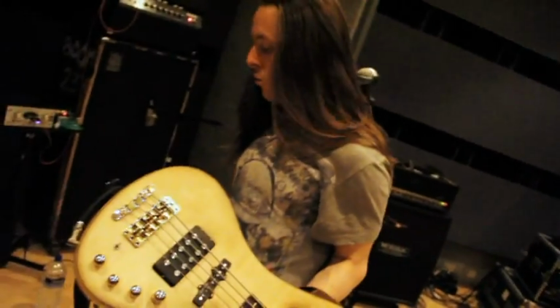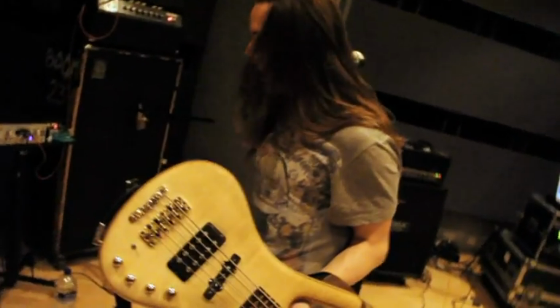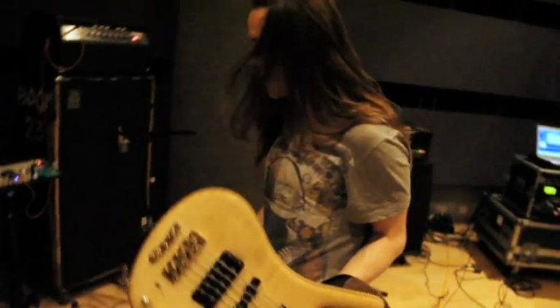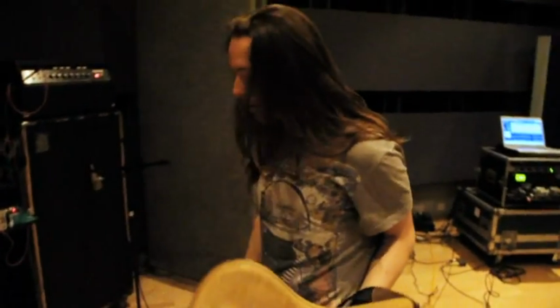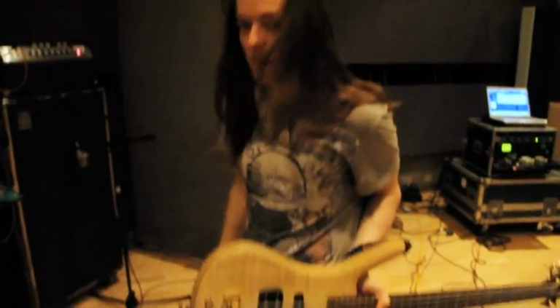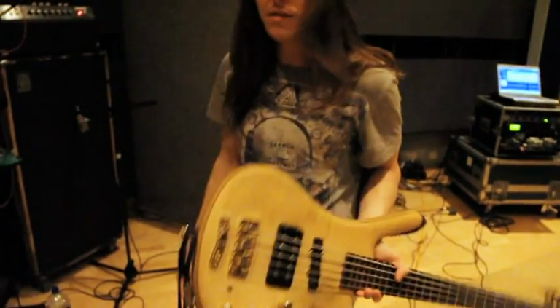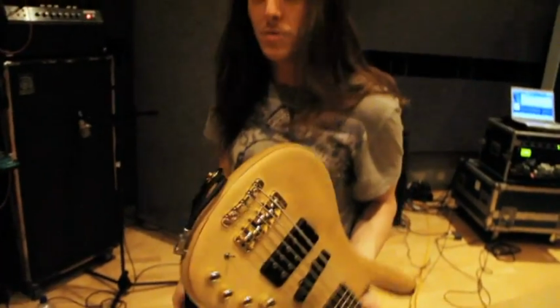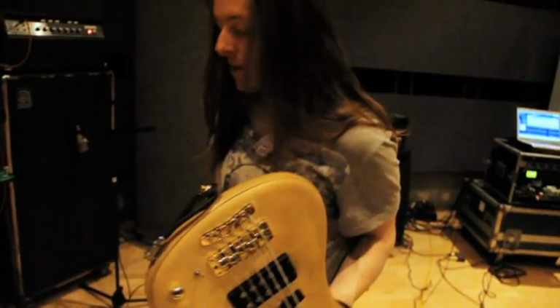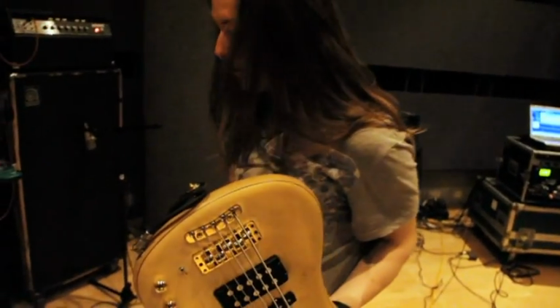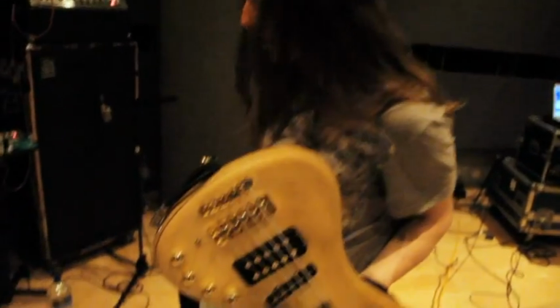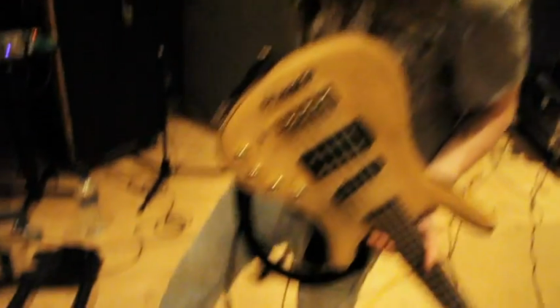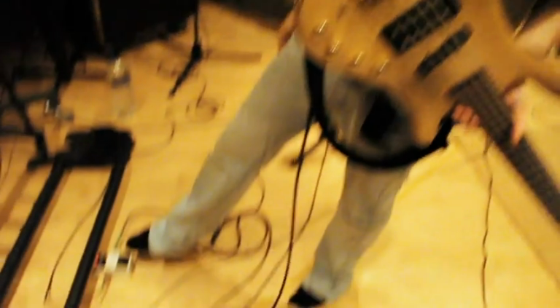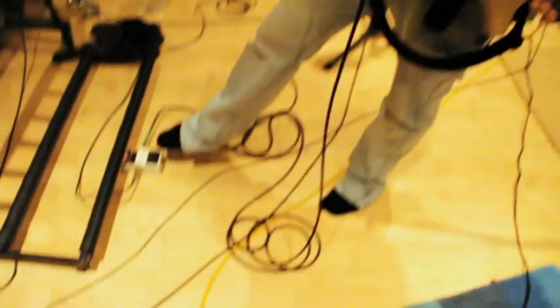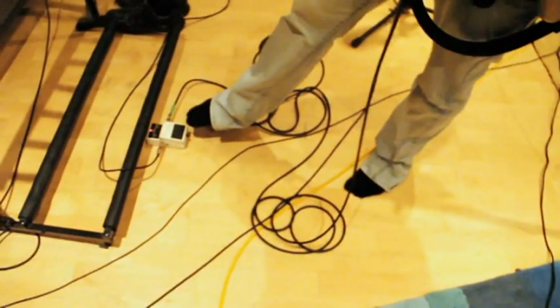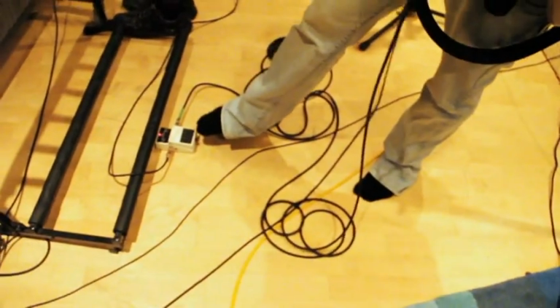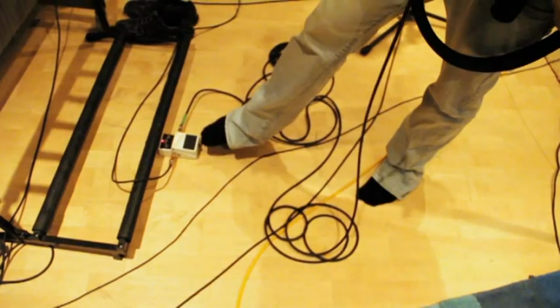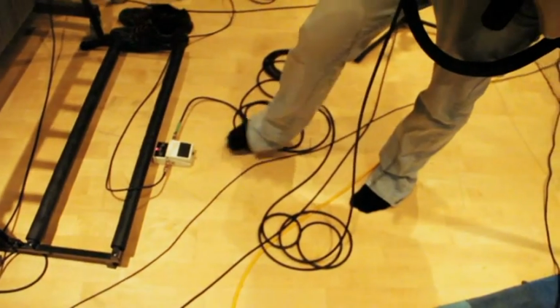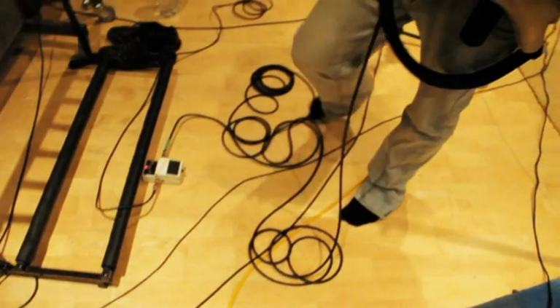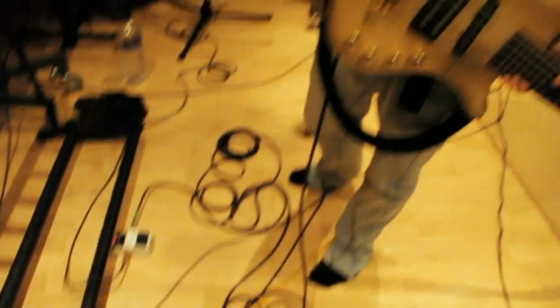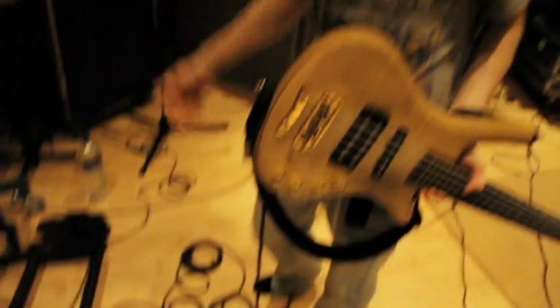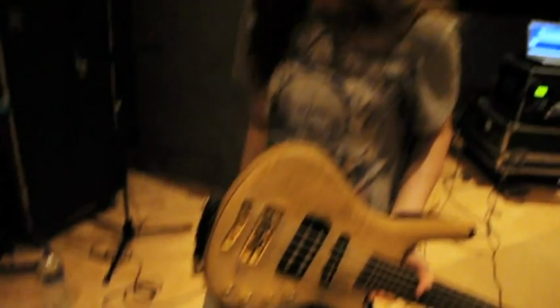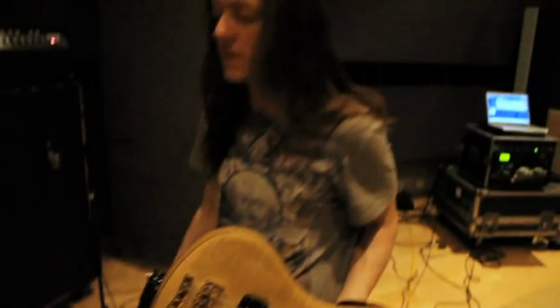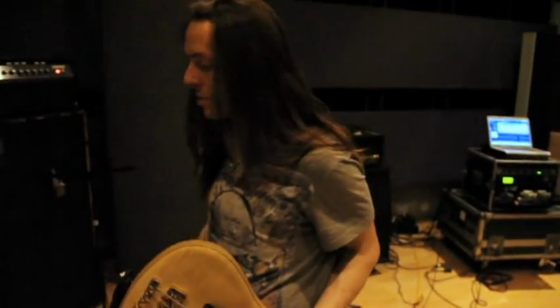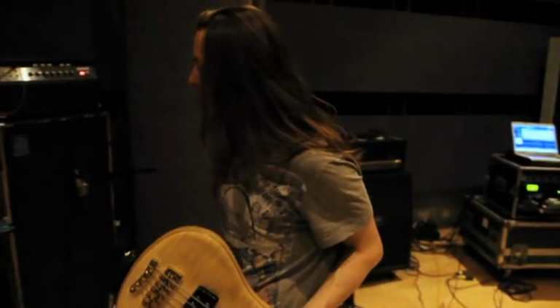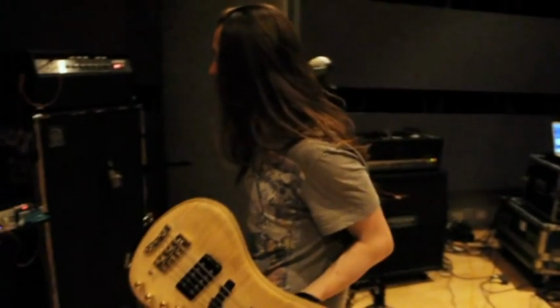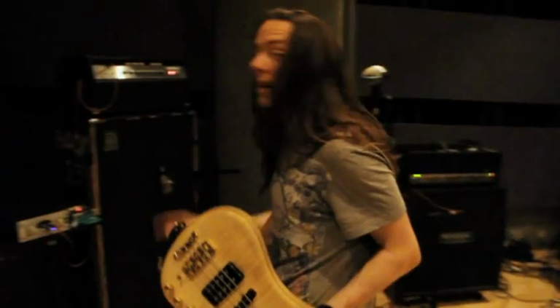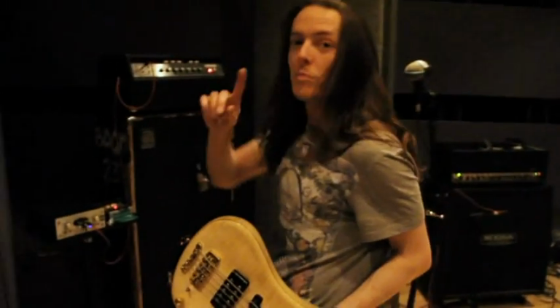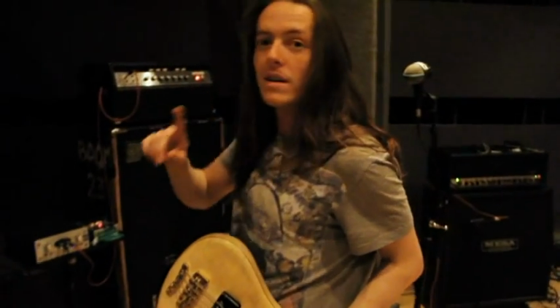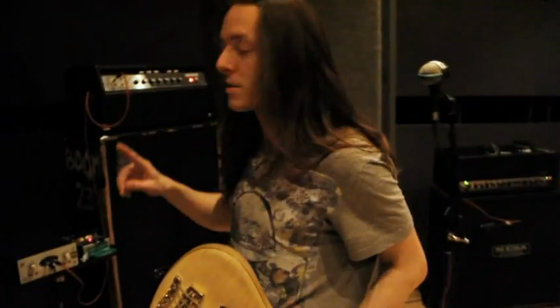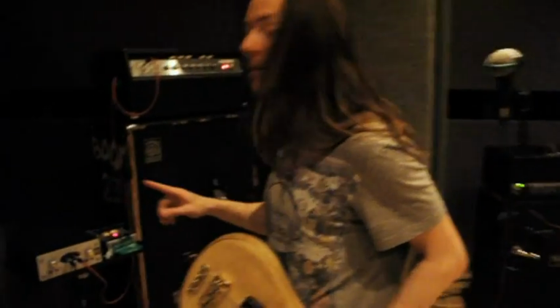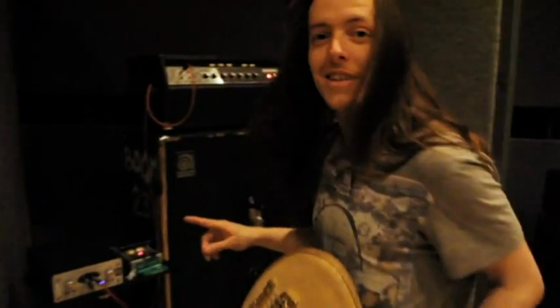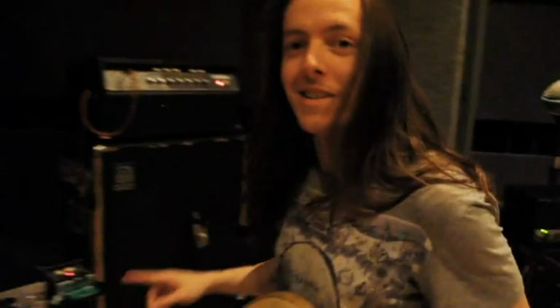What I always do live is just run straight into a simple TU2 tuner — standard thing that everybody else has got — but here's when it starts to get tasty.